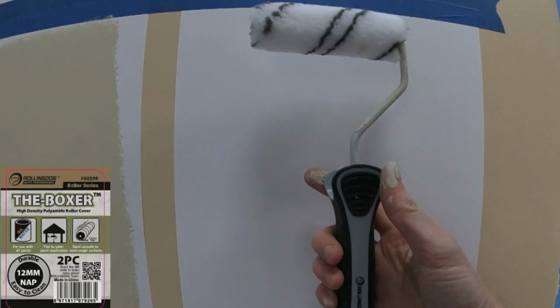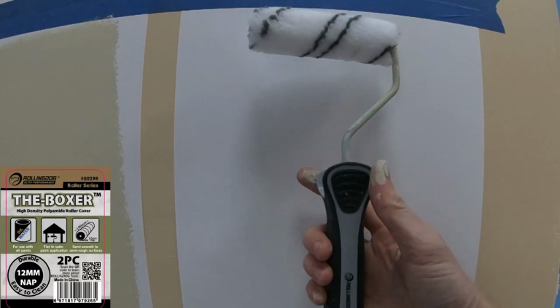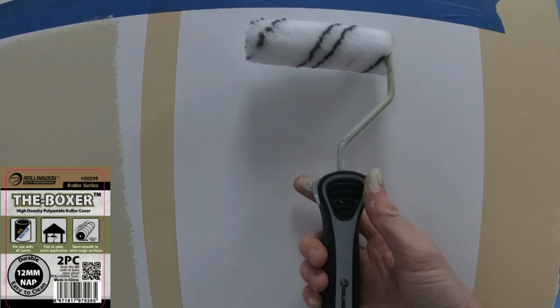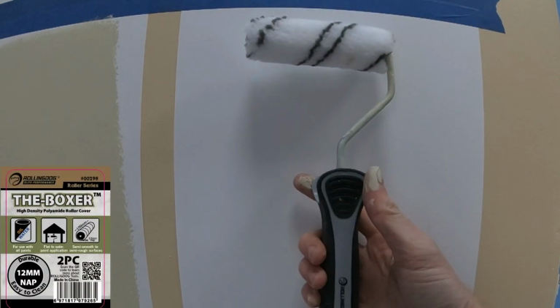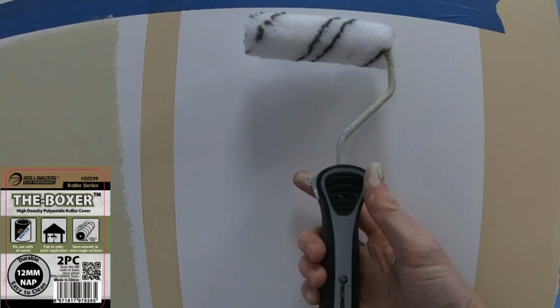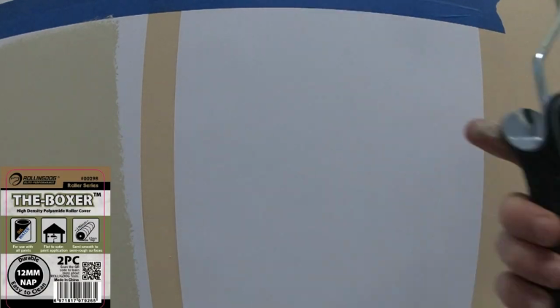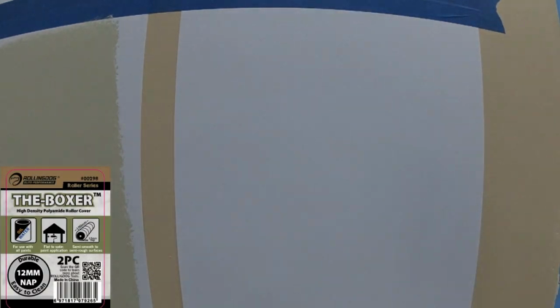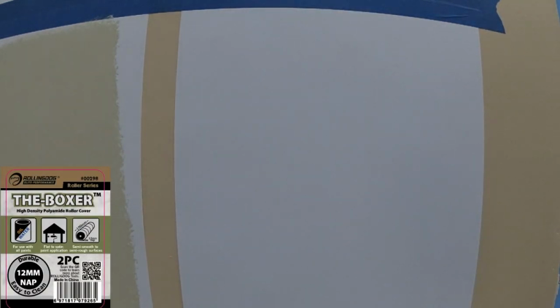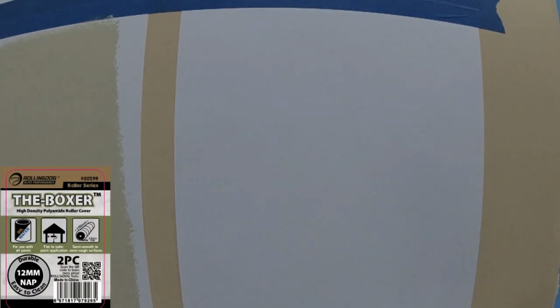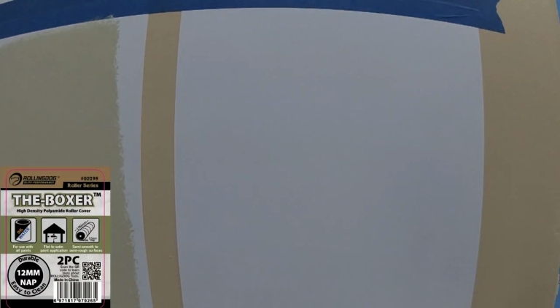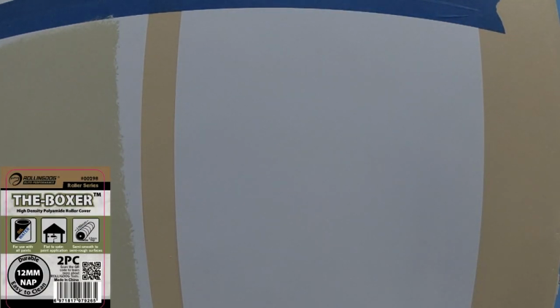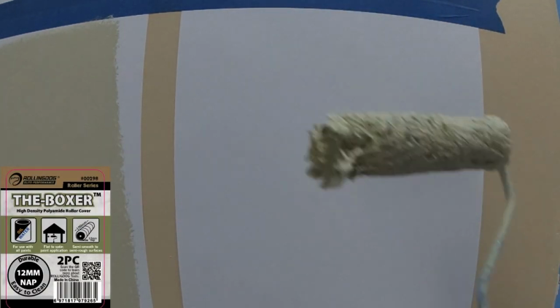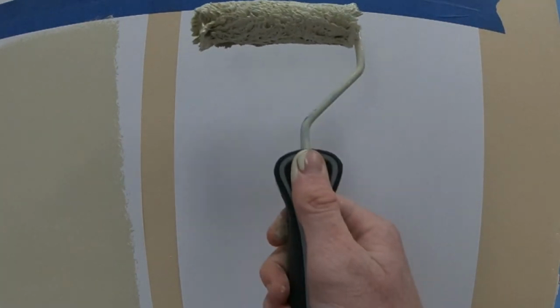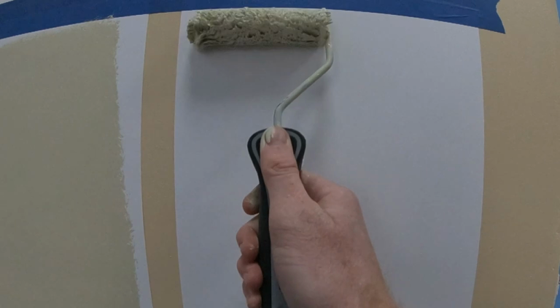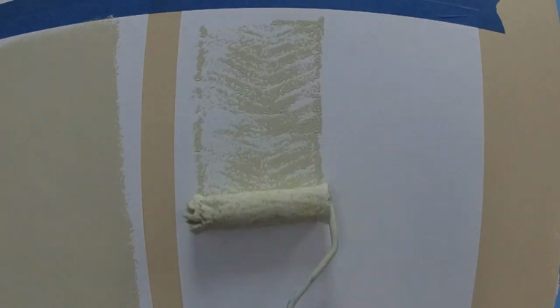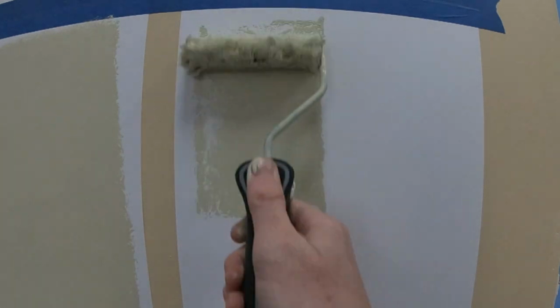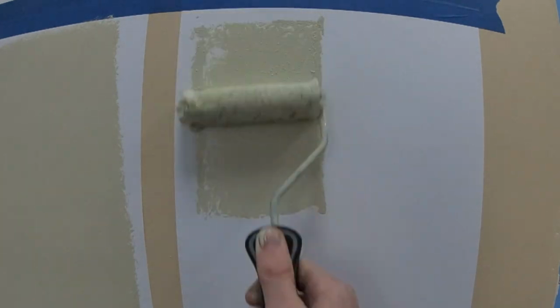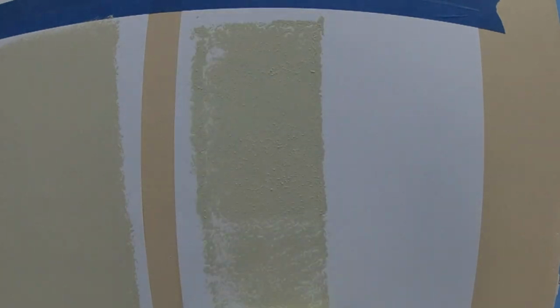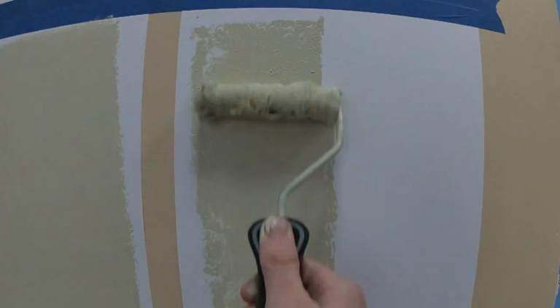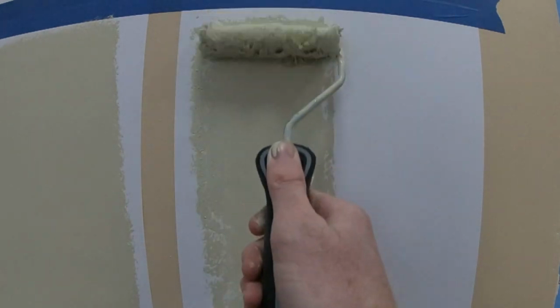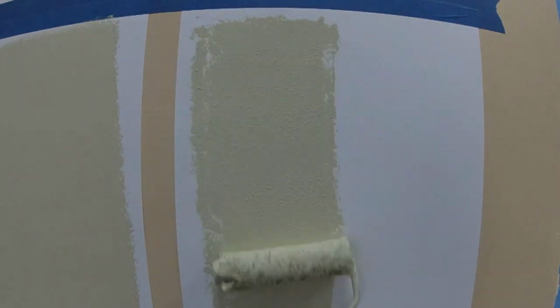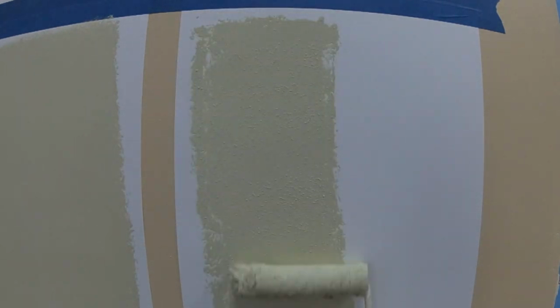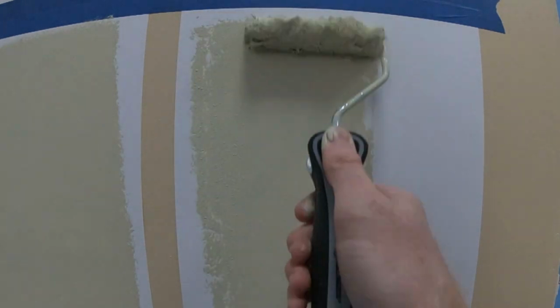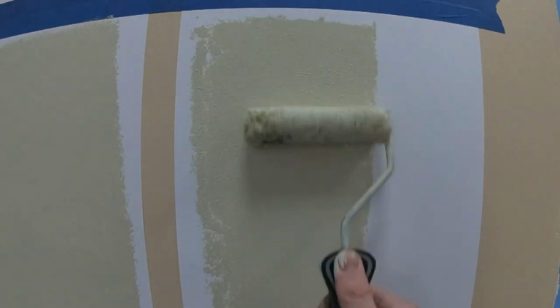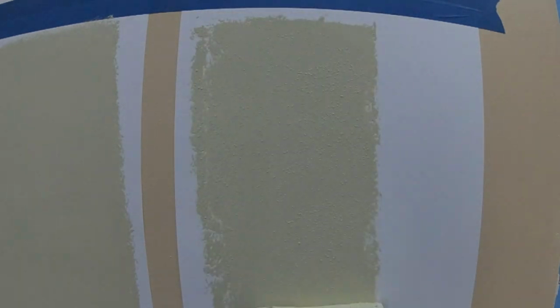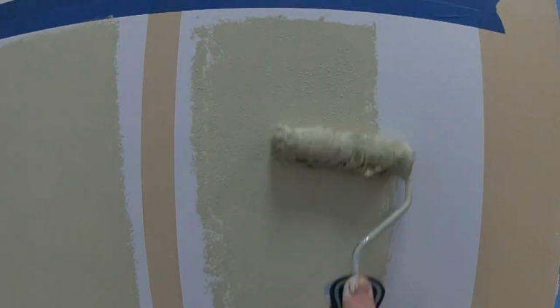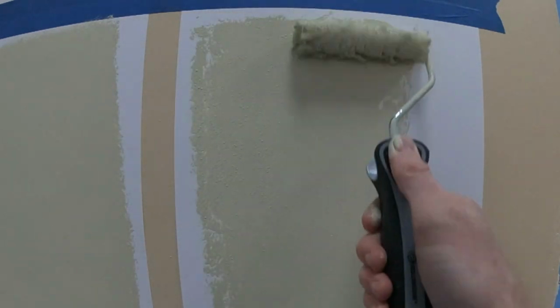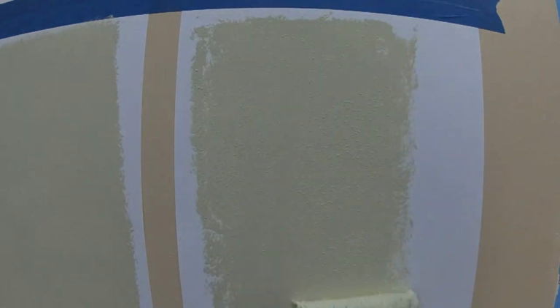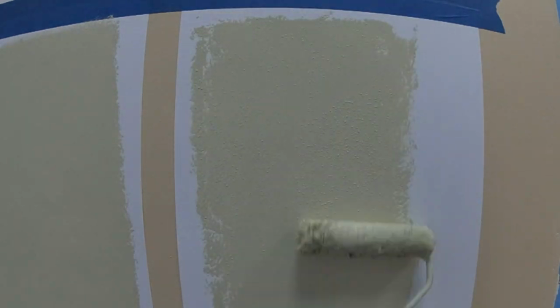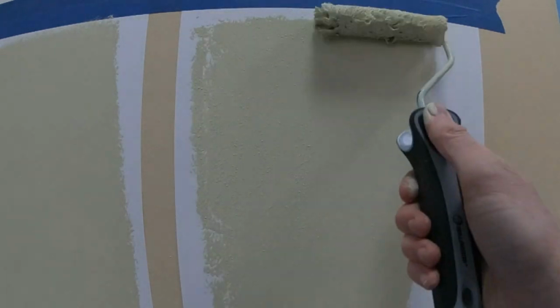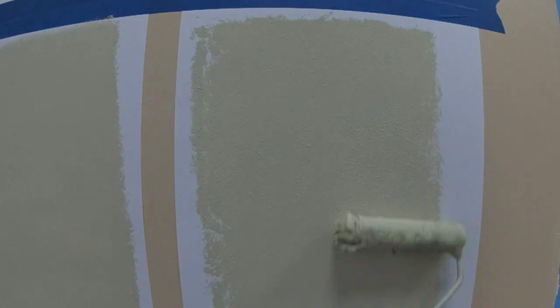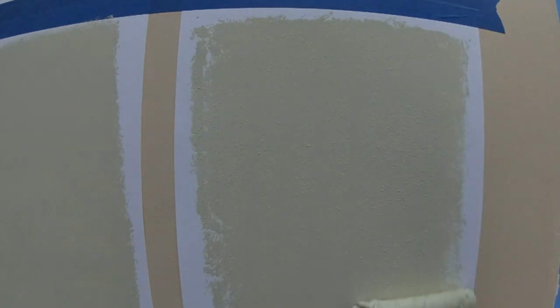The Boxer is our high density polyamide roller cover, which is the same as Nypoly, only high density. The high density allows it to hold more paint and spread it further and more evenly.